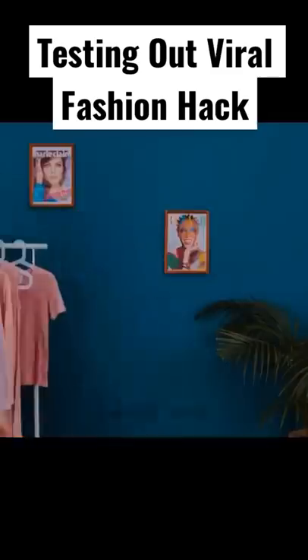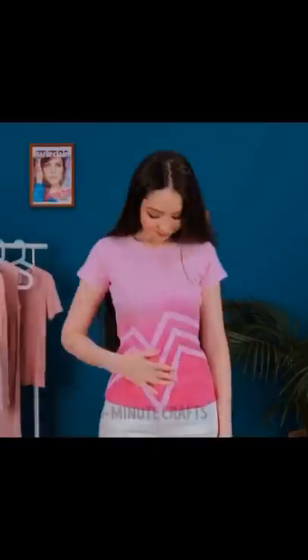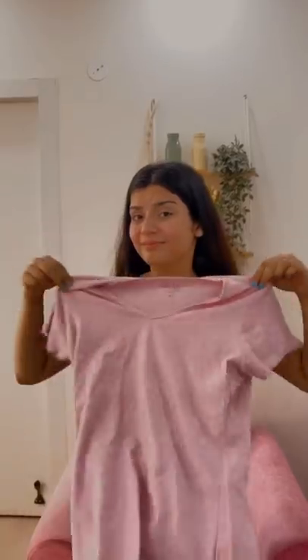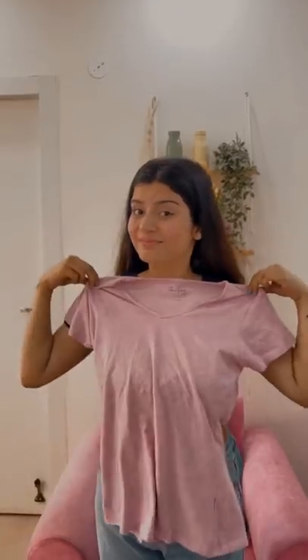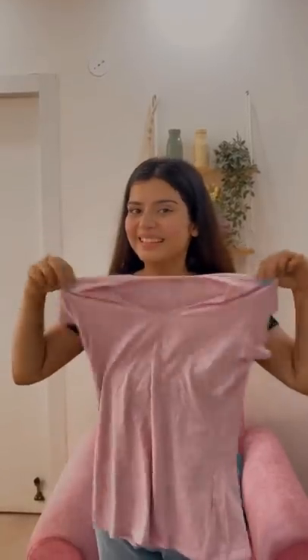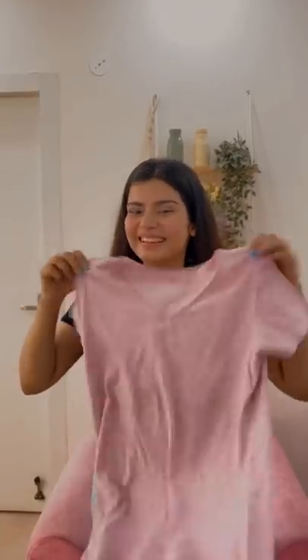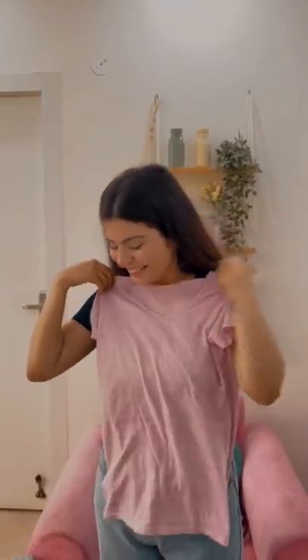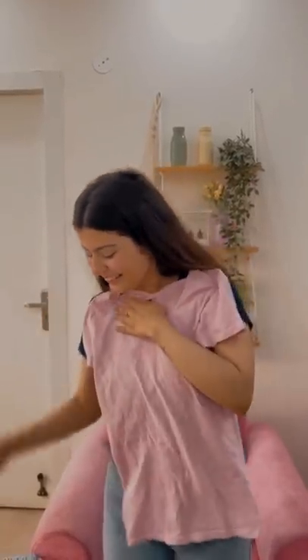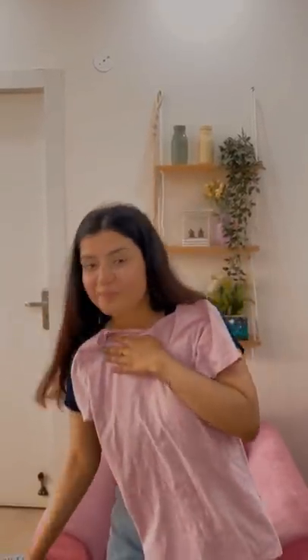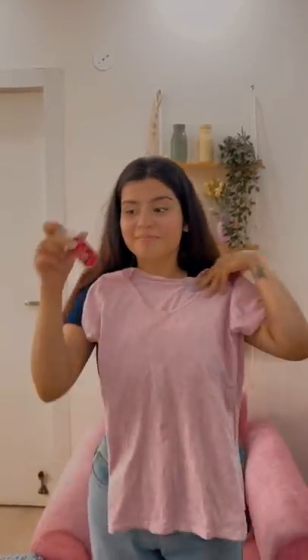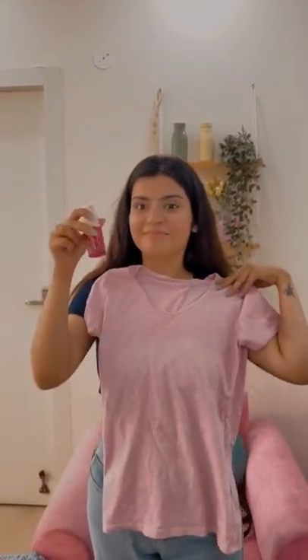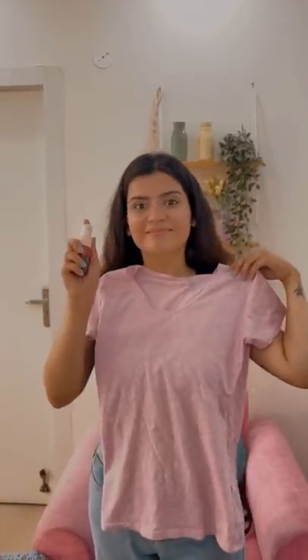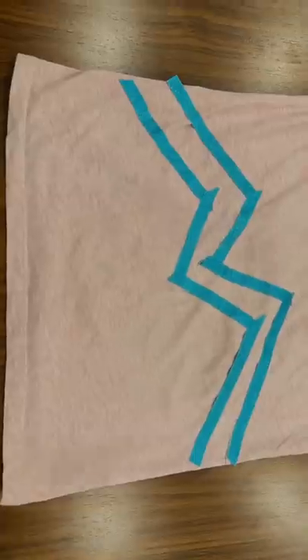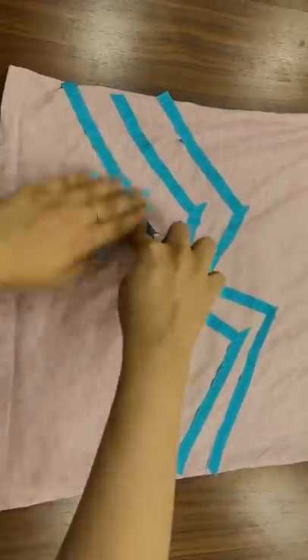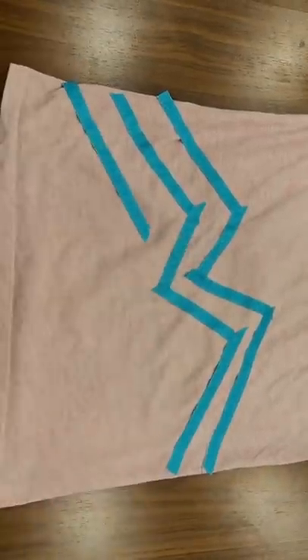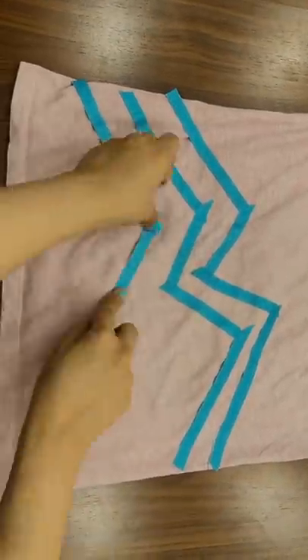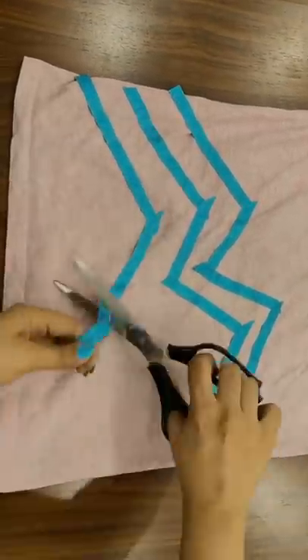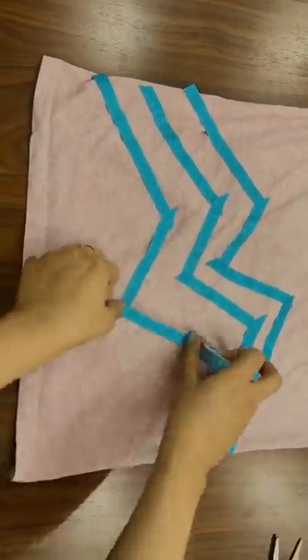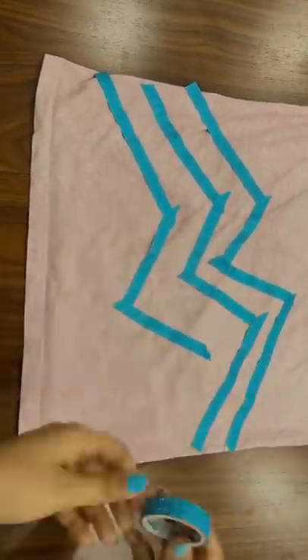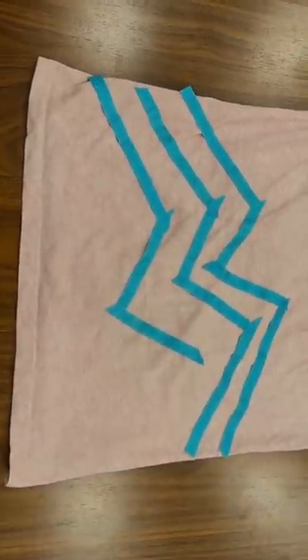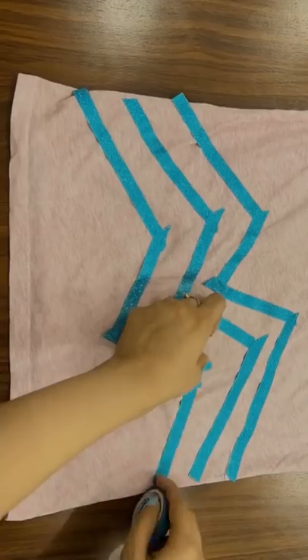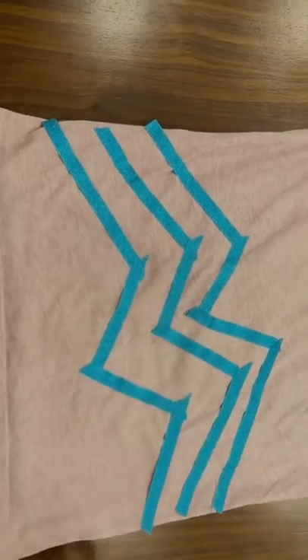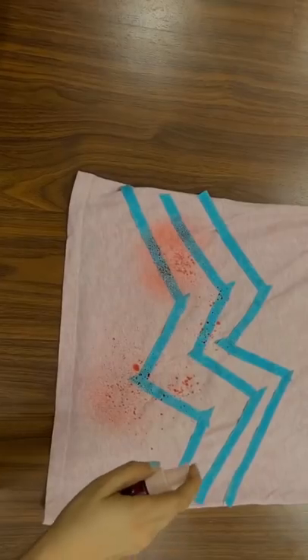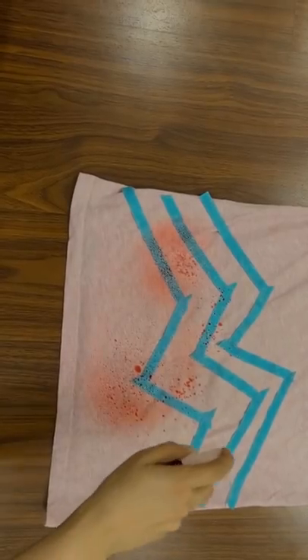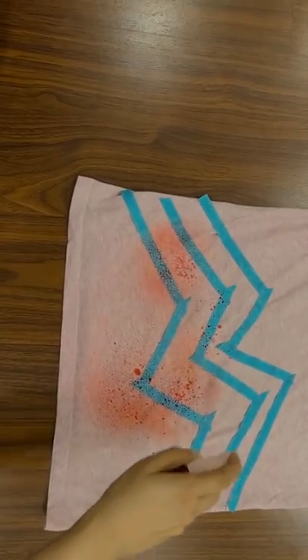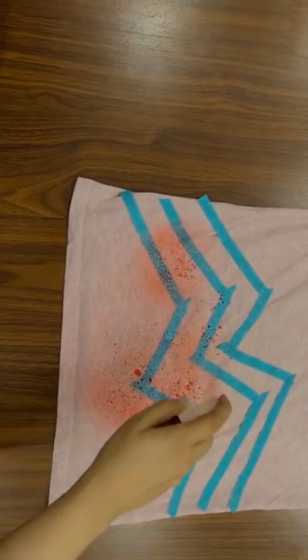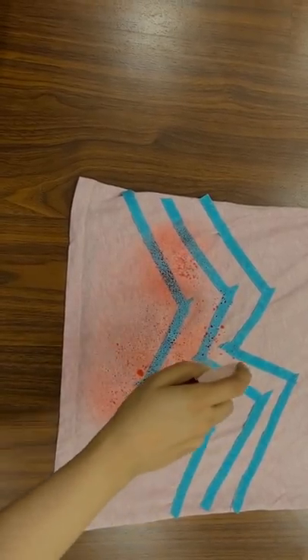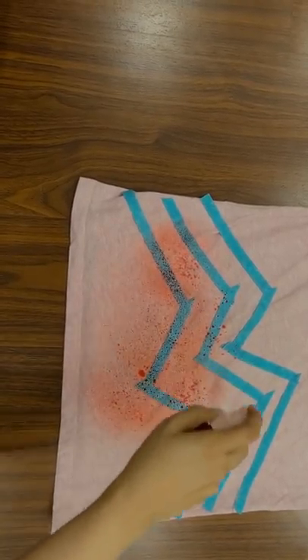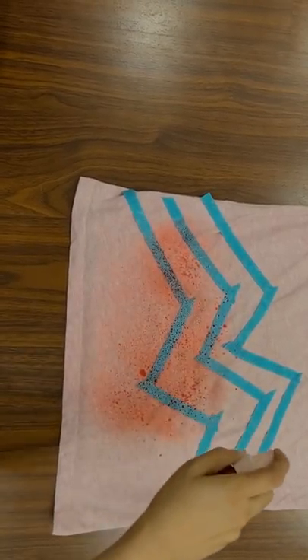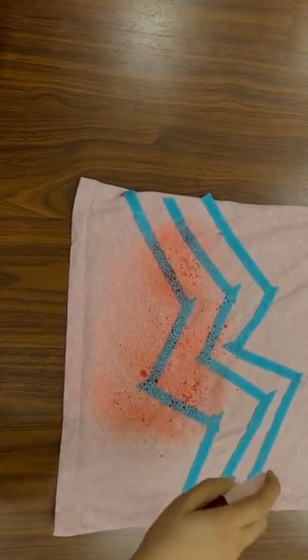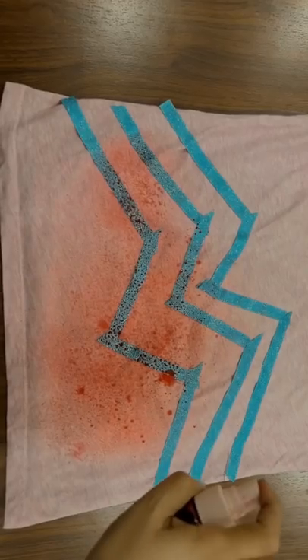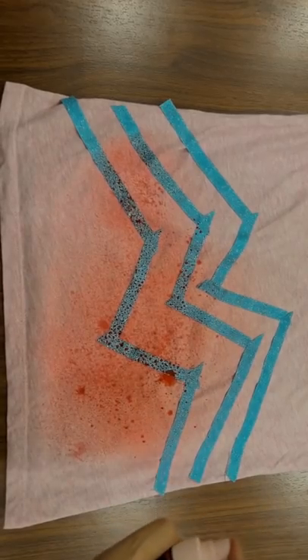I painted it. It was the same t-shirt and my paint is ready. Let's try it. First of all, I have taped it in the pattern. Now I have to paint it. I mixed the tie-dye color in the water.